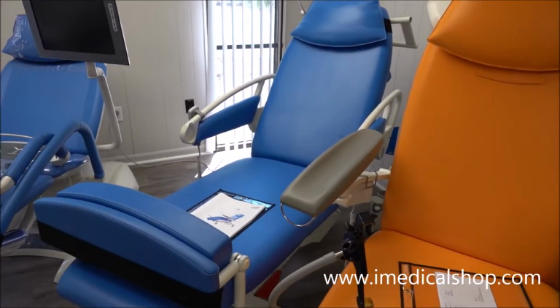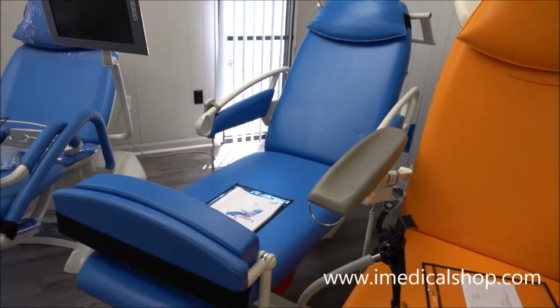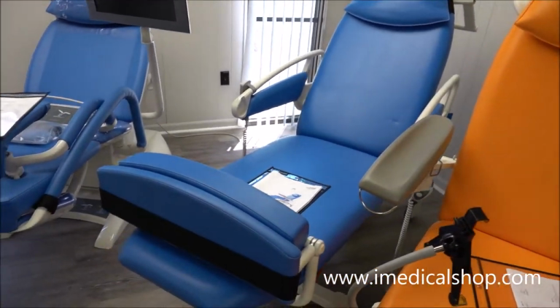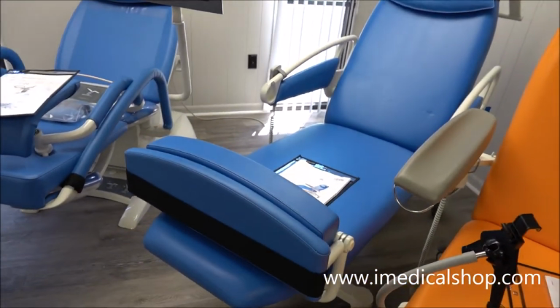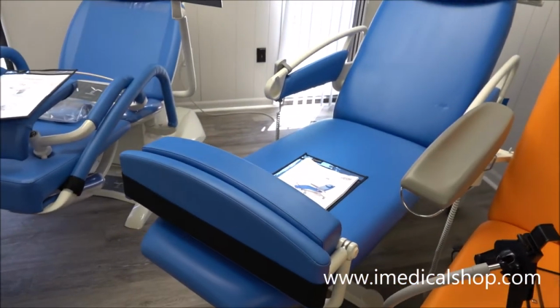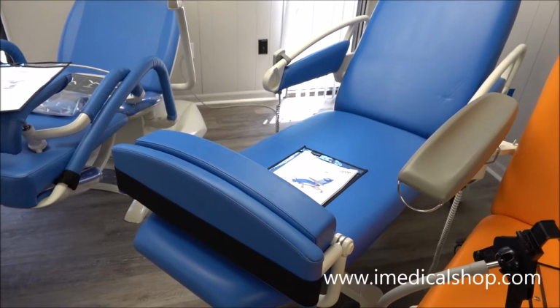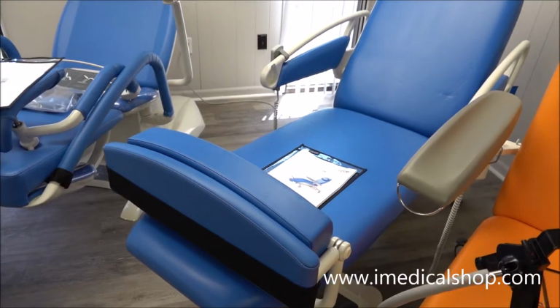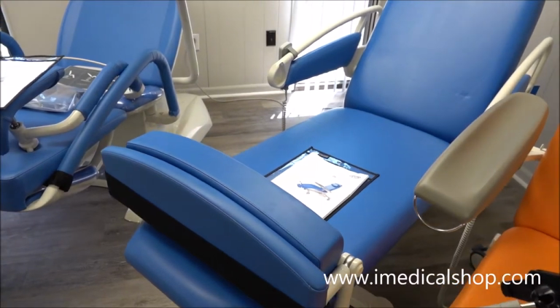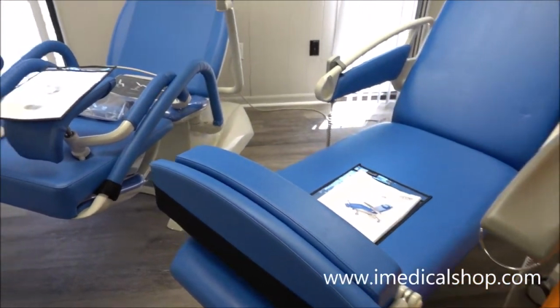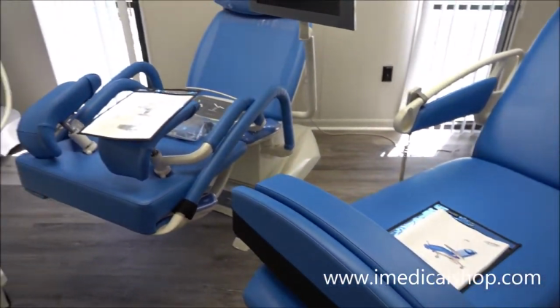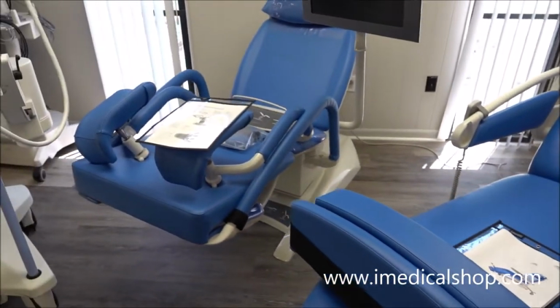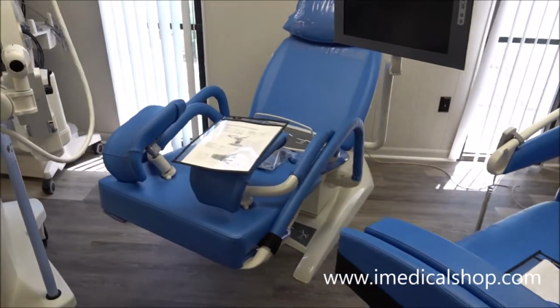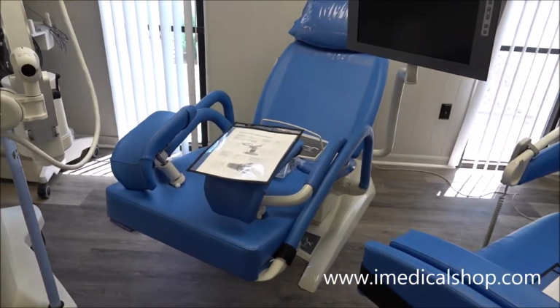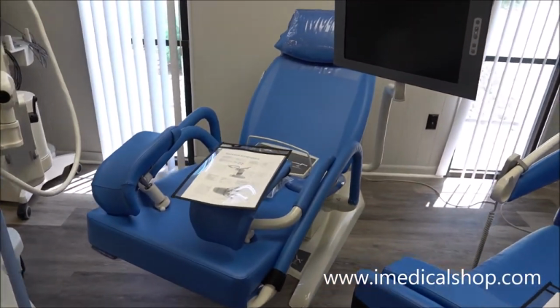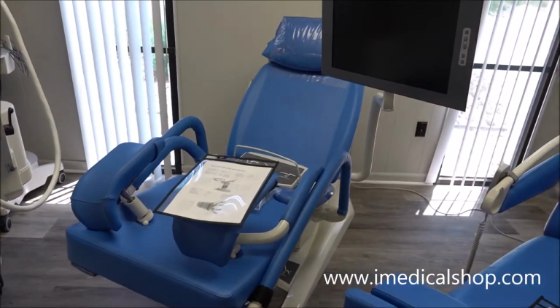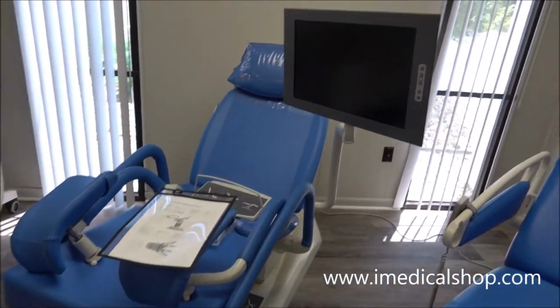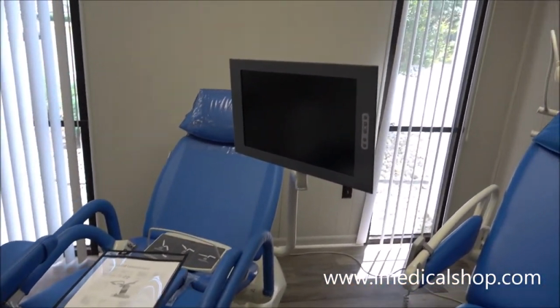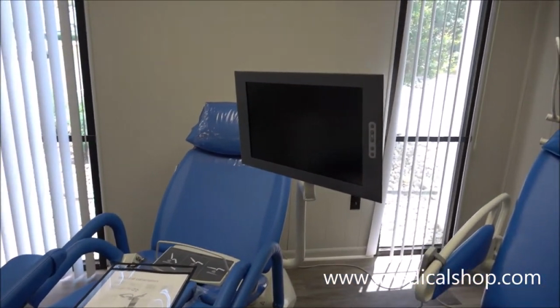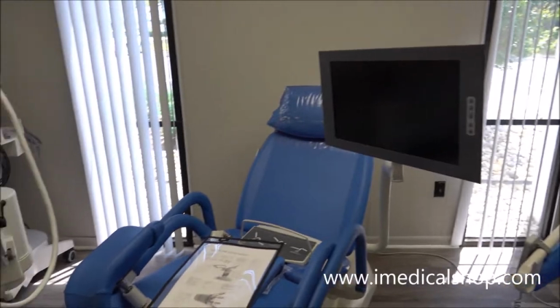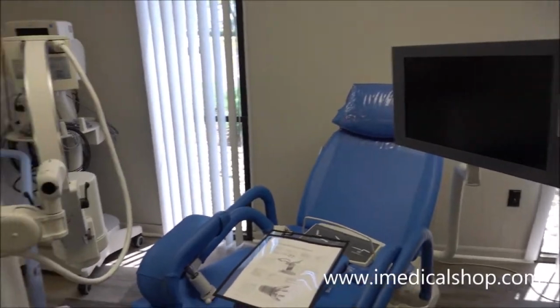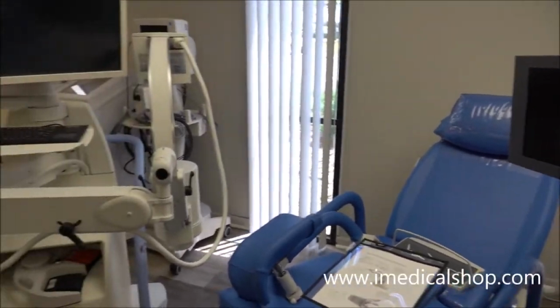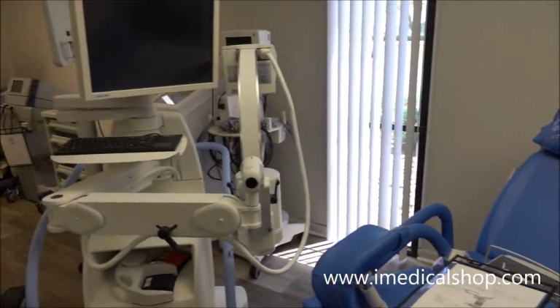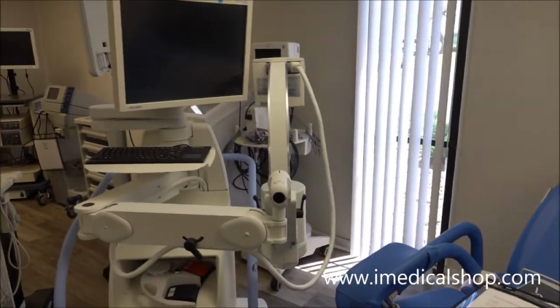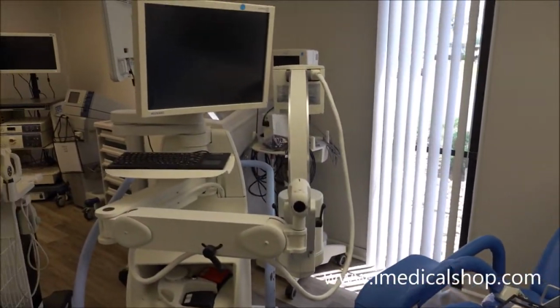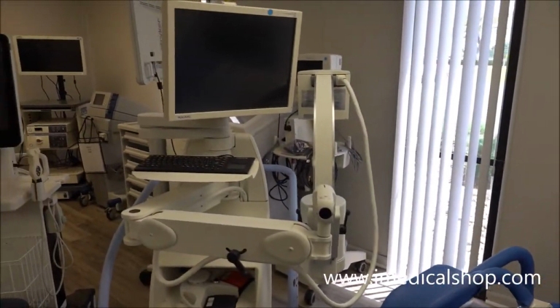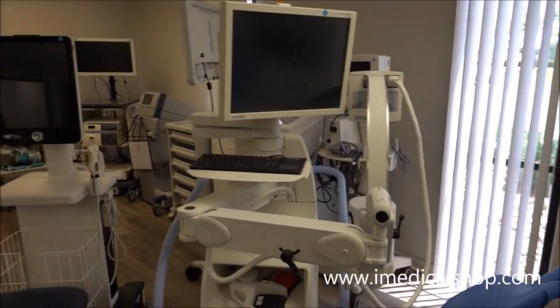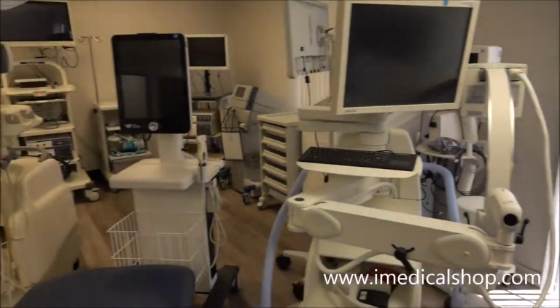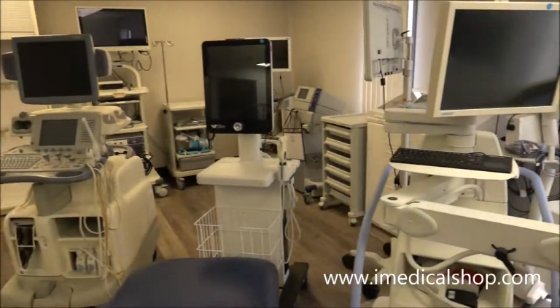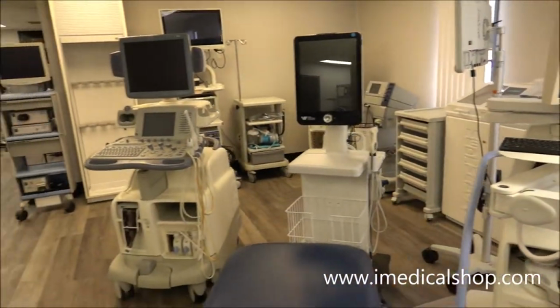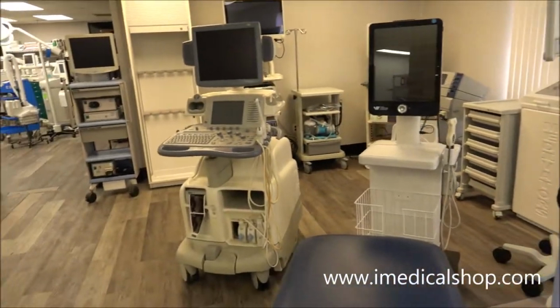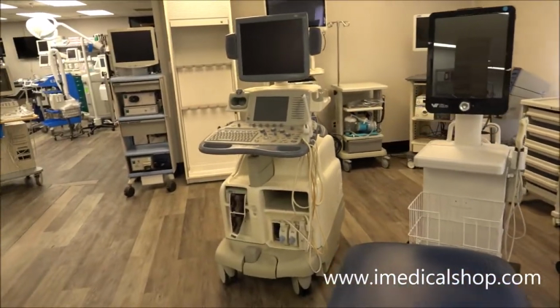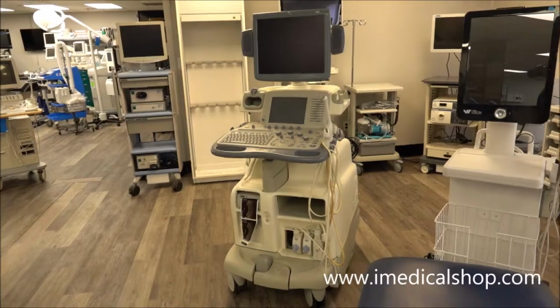These are some of the new products coming out from Lynette. This one right here with OBGYN also has a built-in screen. We're seeing some real nice equipment coming in.